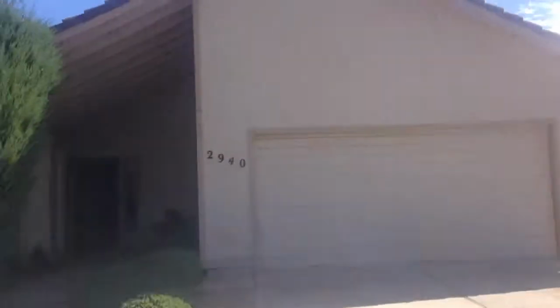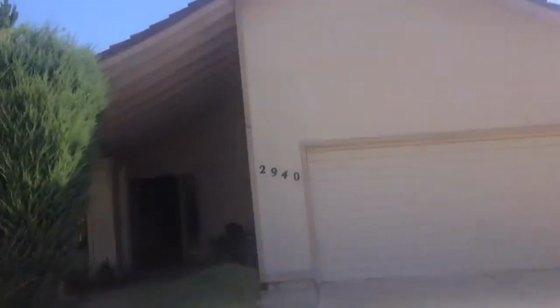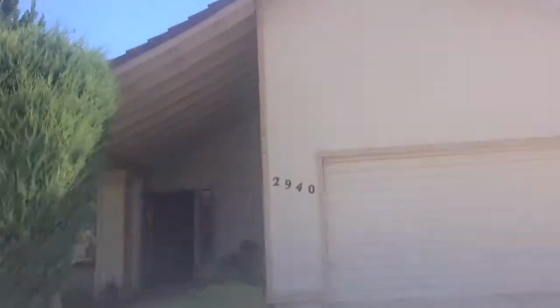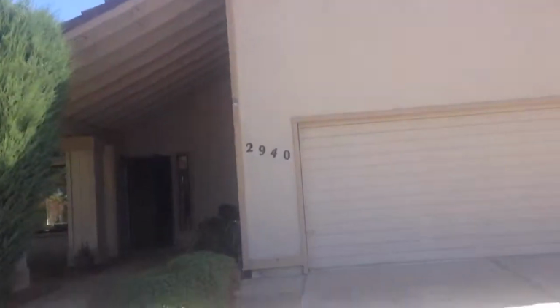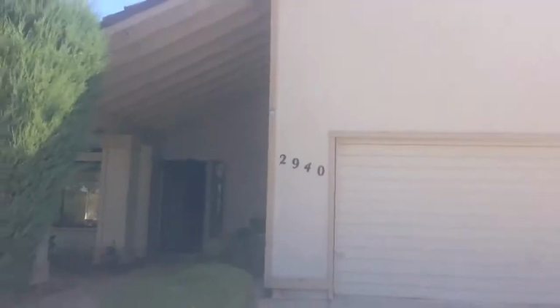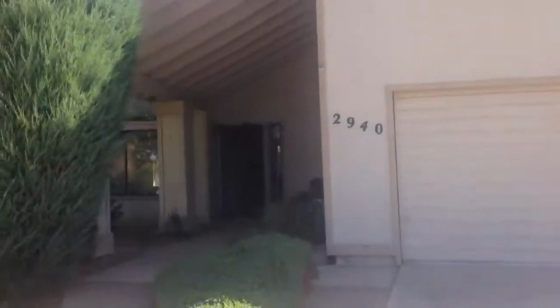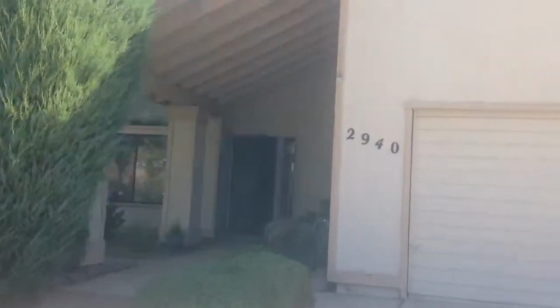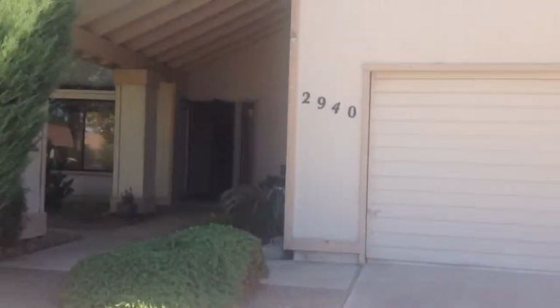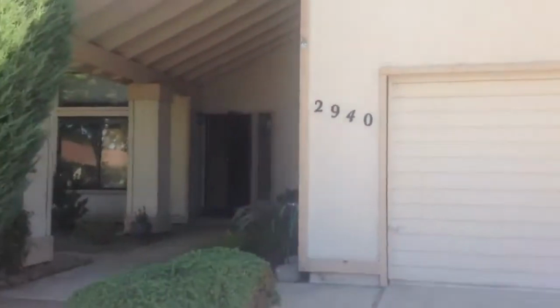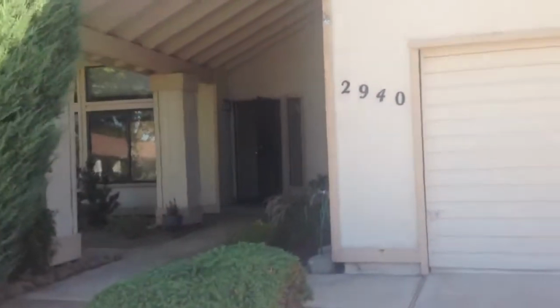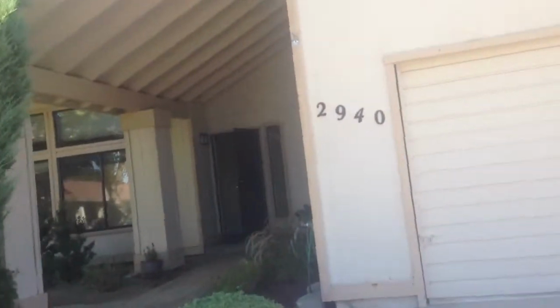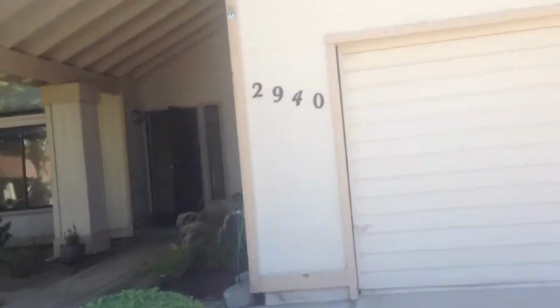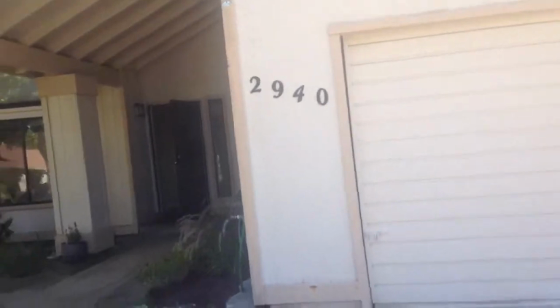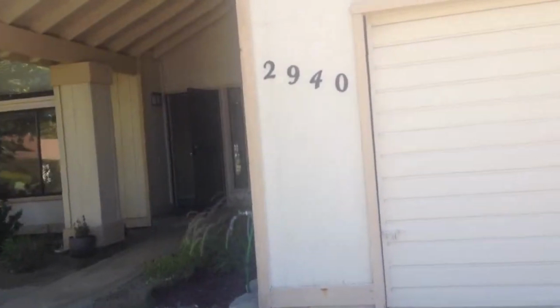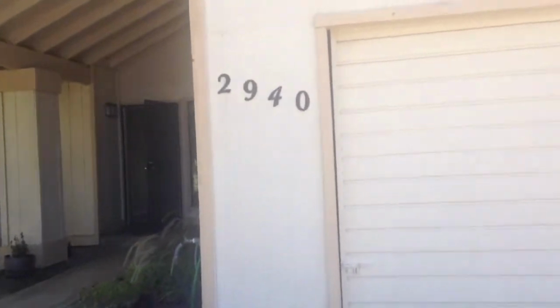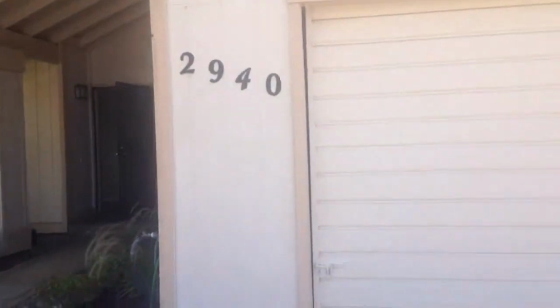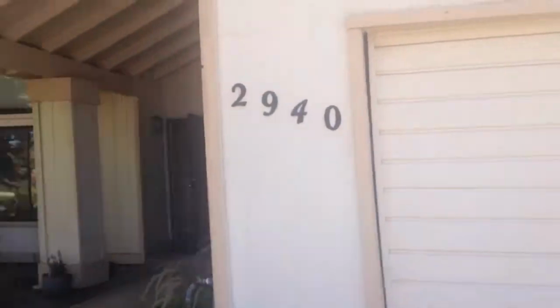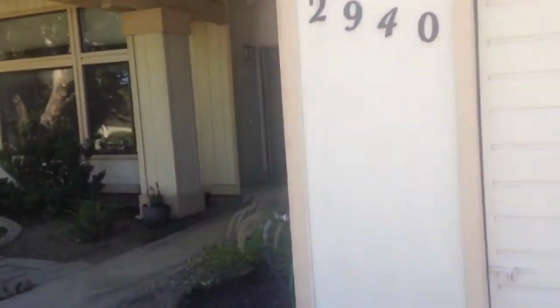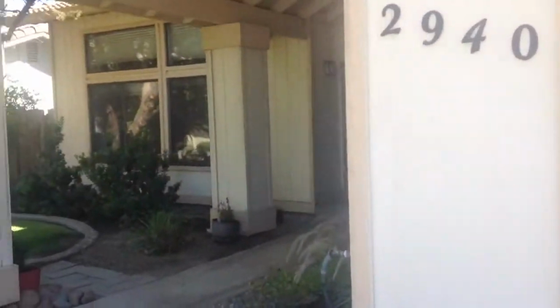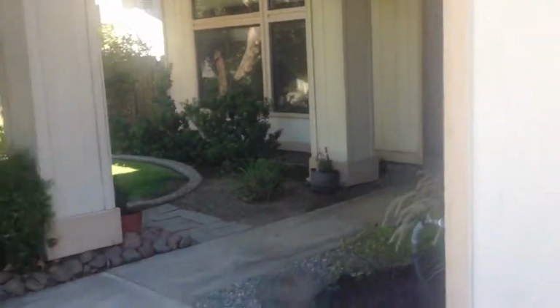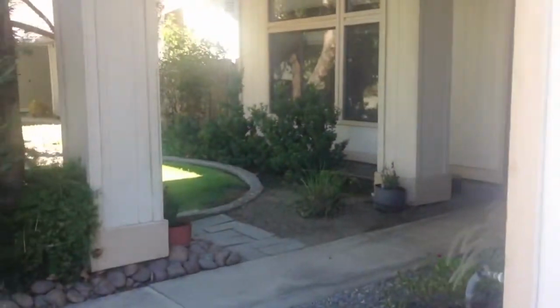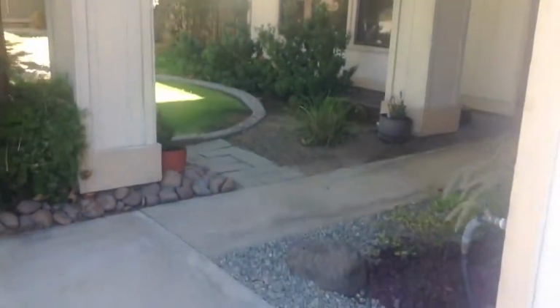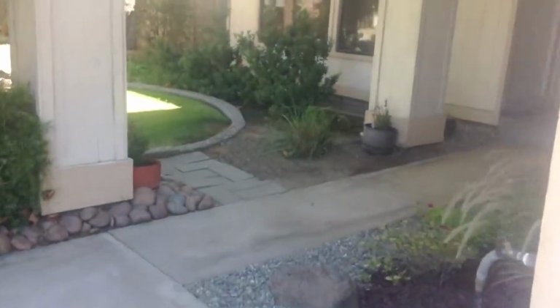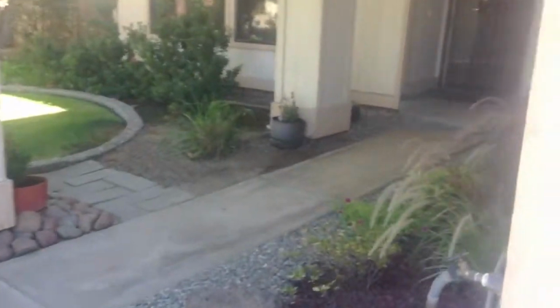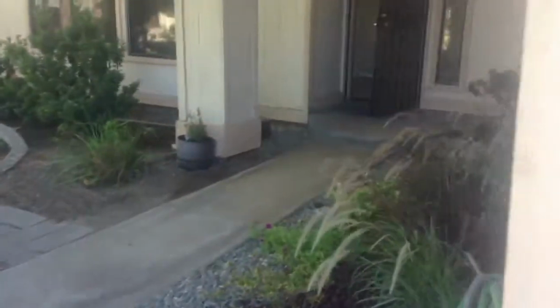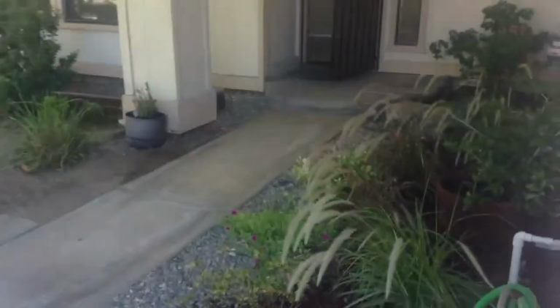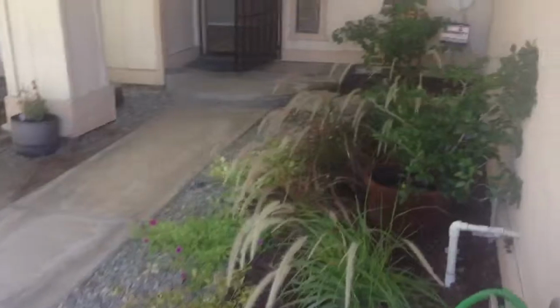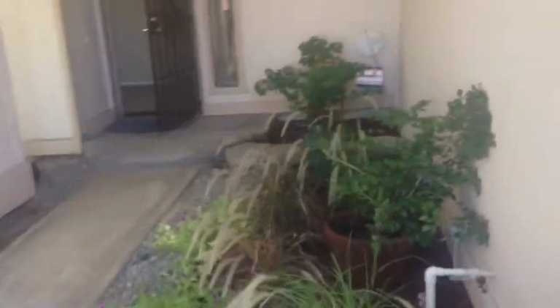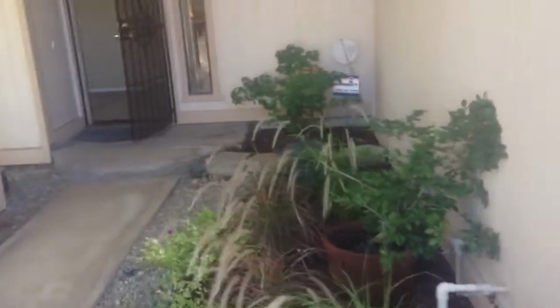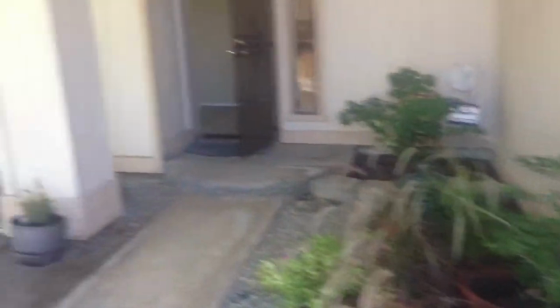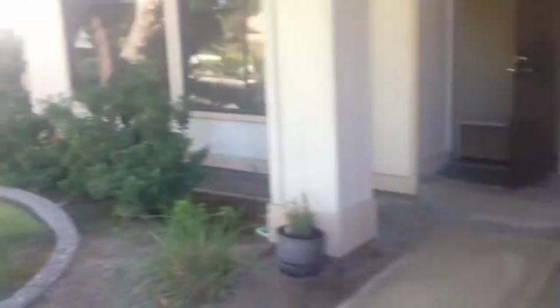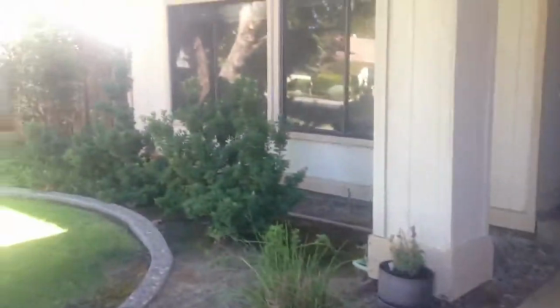The house is in excellent condition — it has granite countertops, looks like new carpet and new paint. As you walk in, there is a nice landscaped area here.